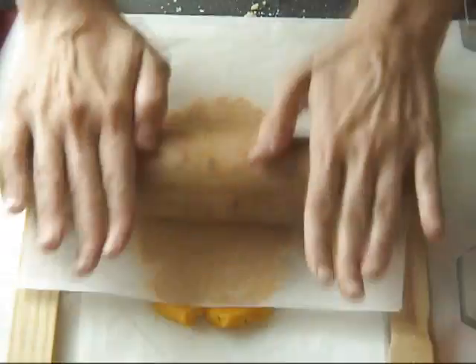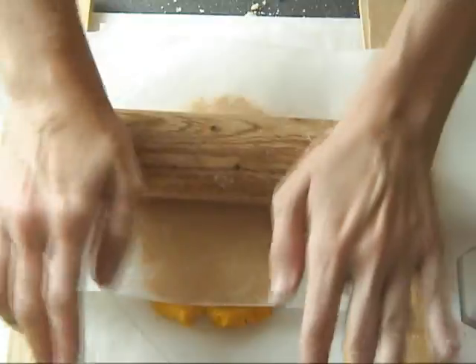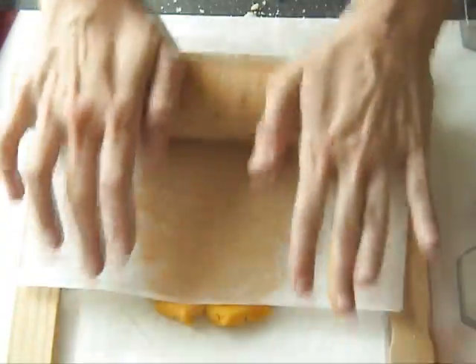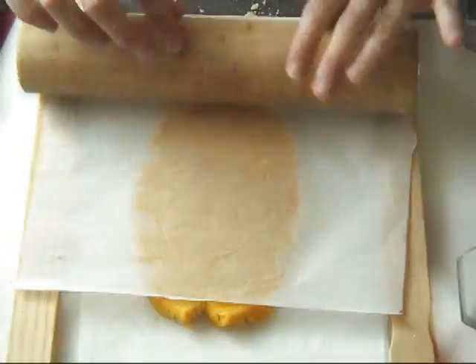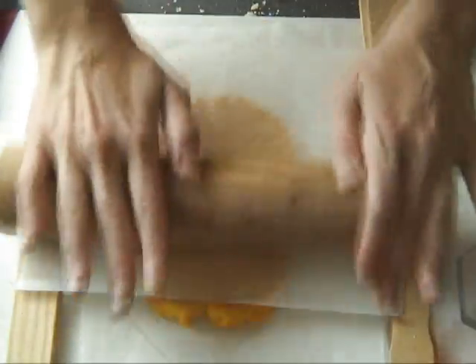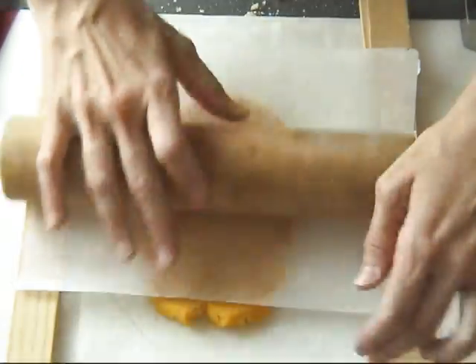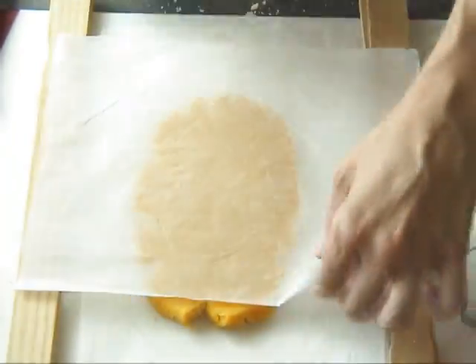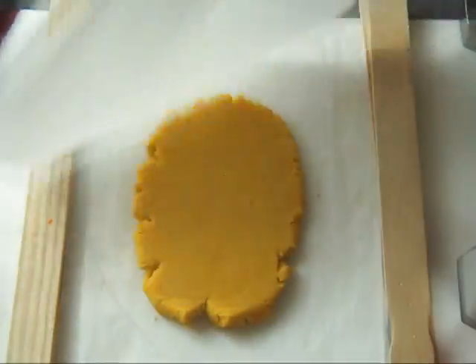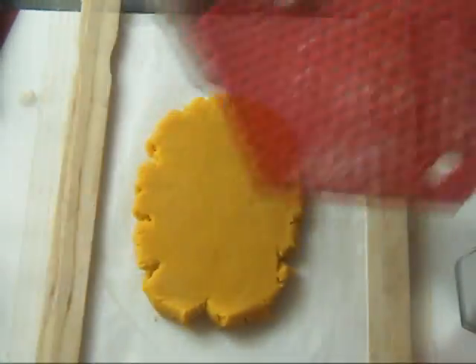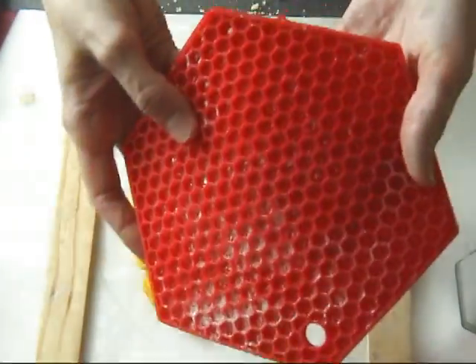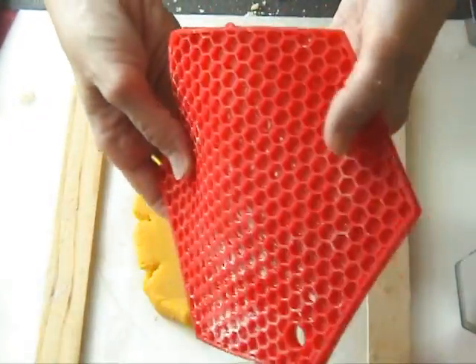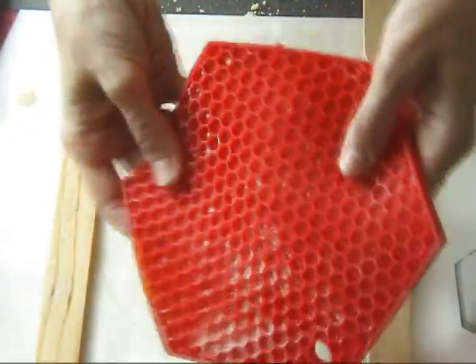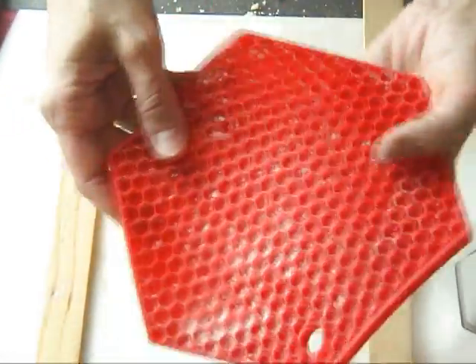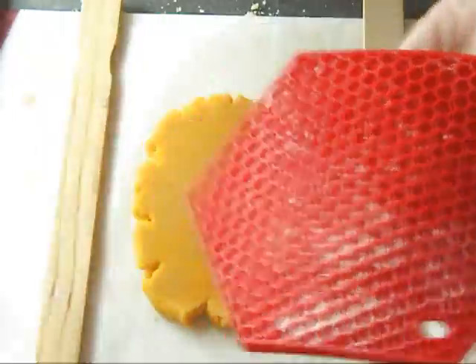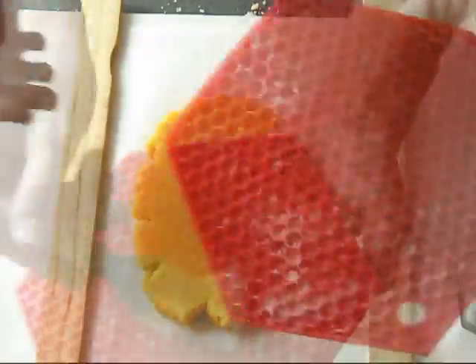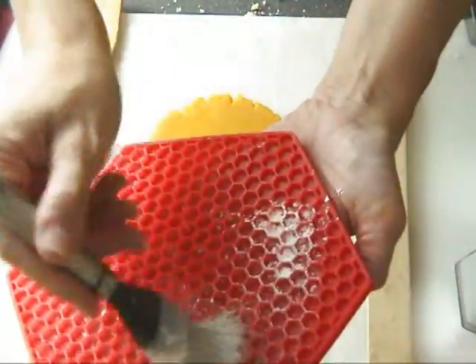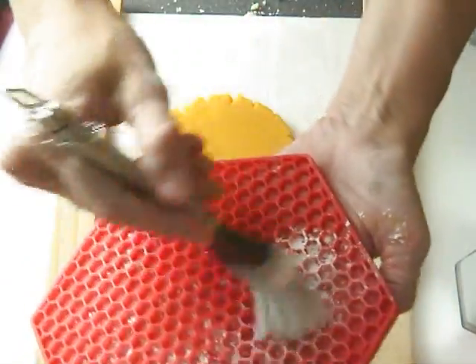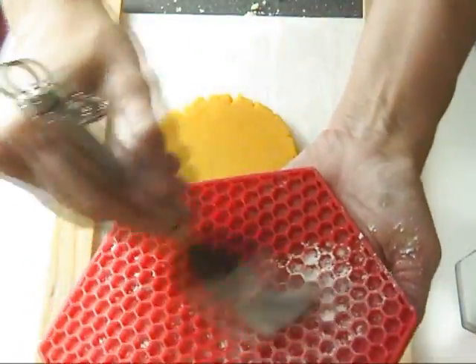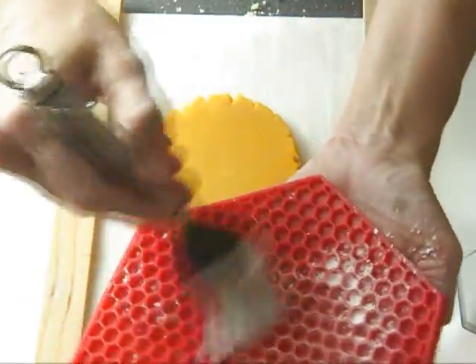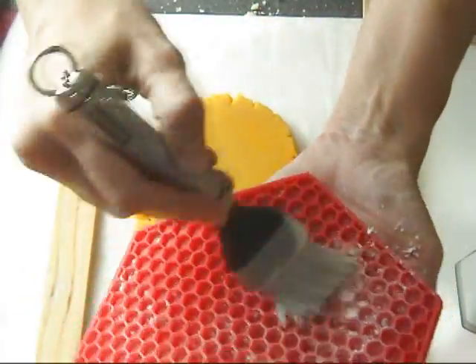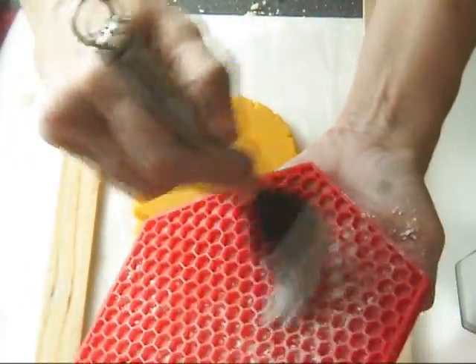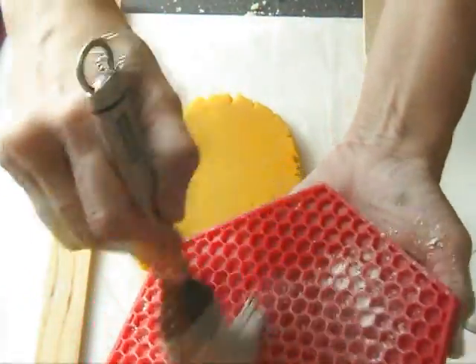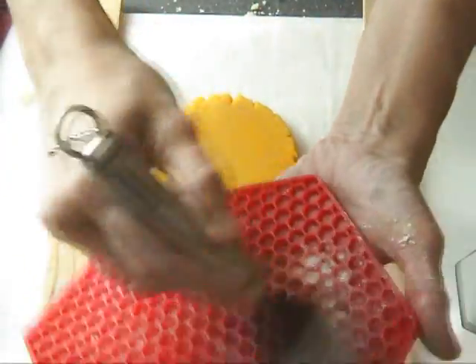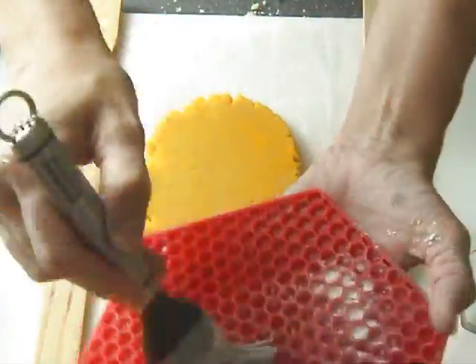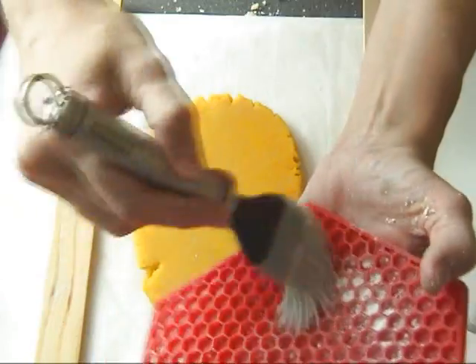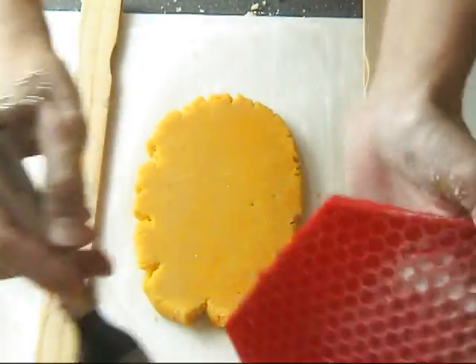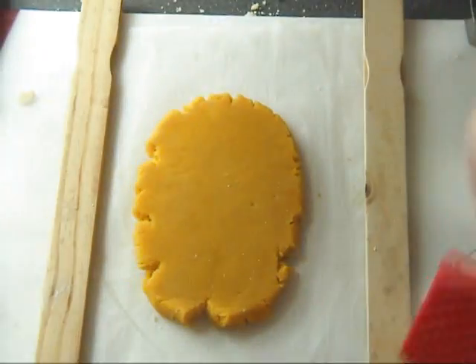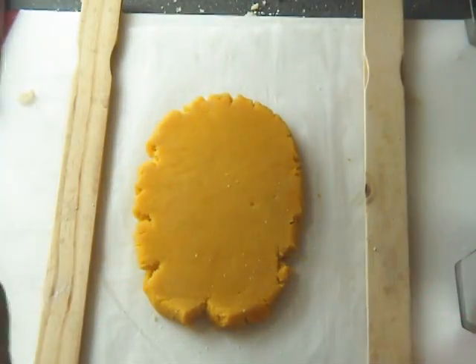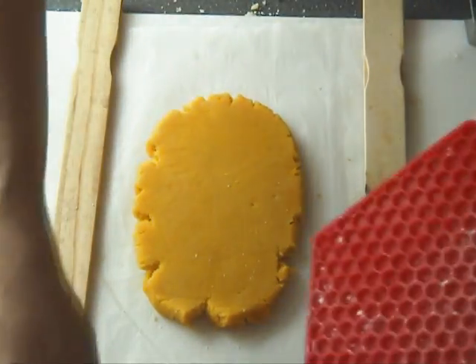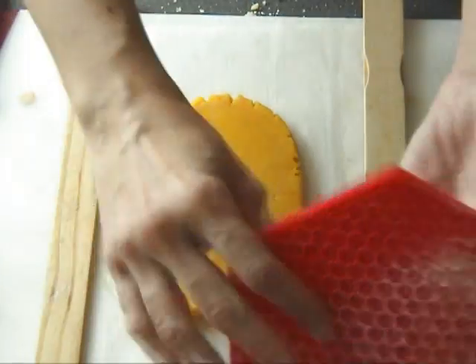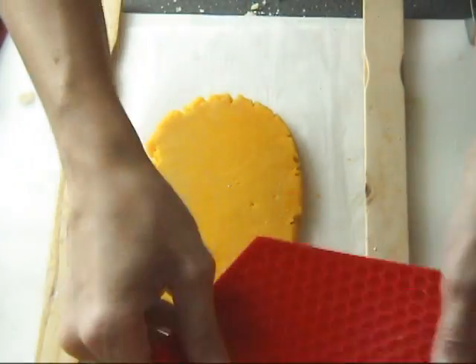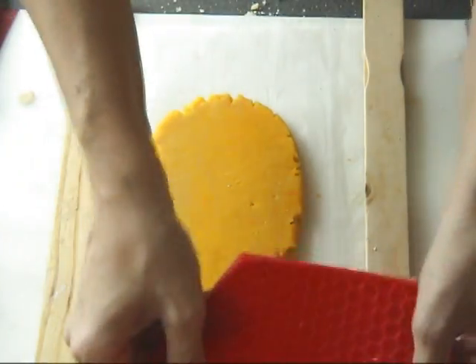Once you have your dough rolled out to about half inch thick, we can use this silicone mat. This is just a potholder that I found in a store — I checked it out online and they are FDA approved, so they can come in contact with food.